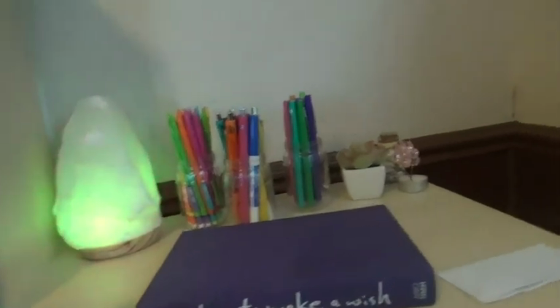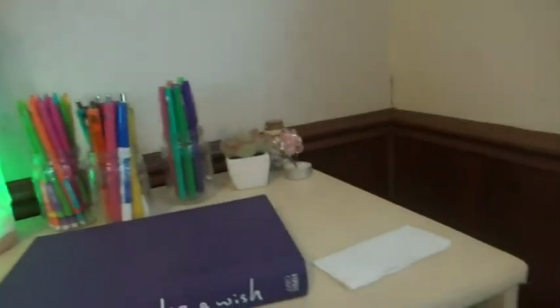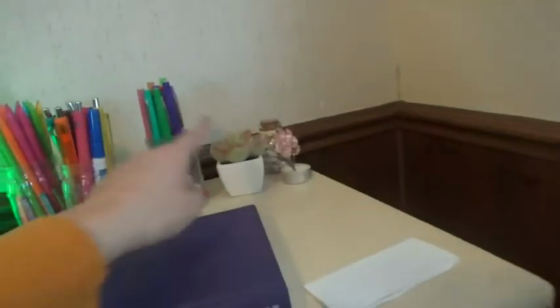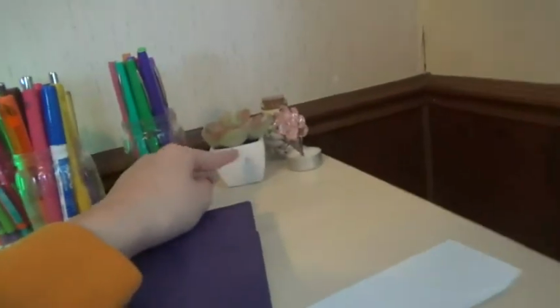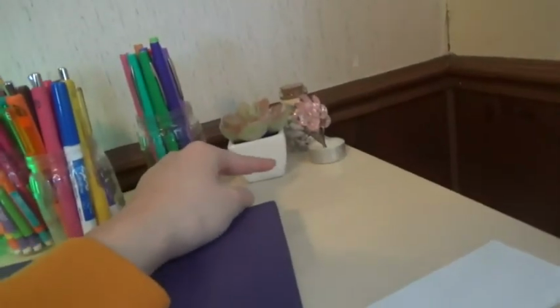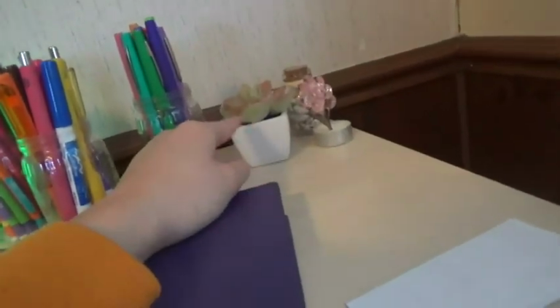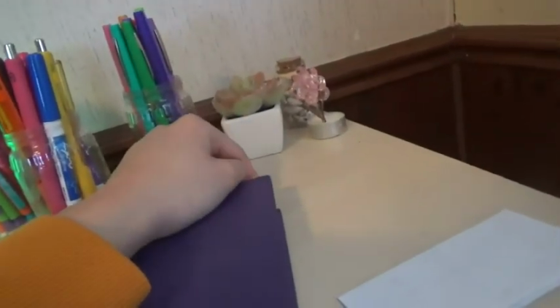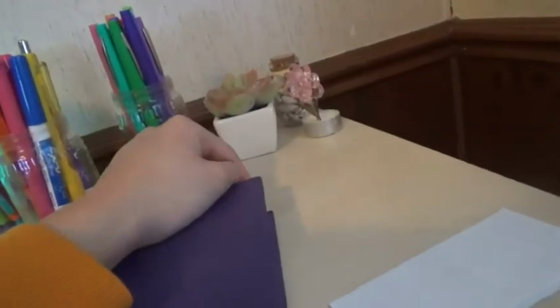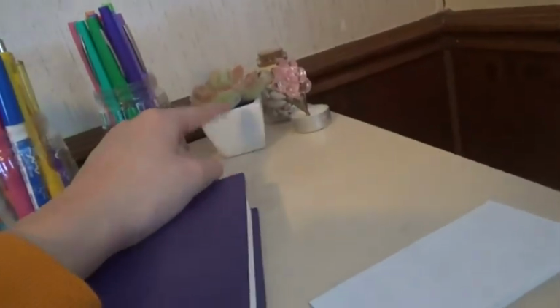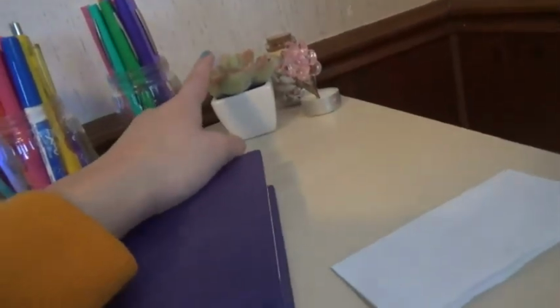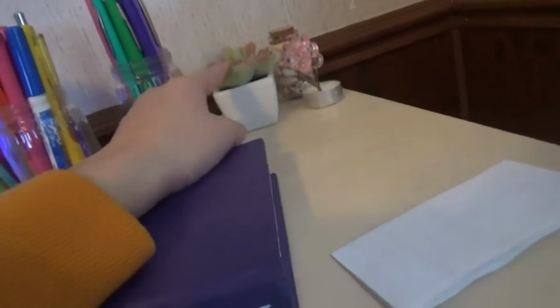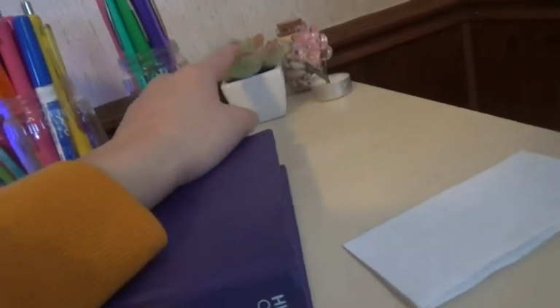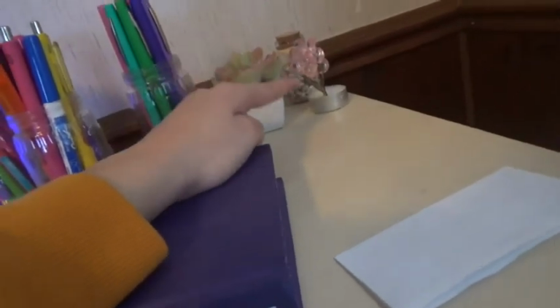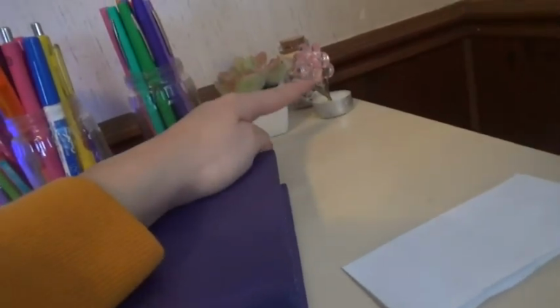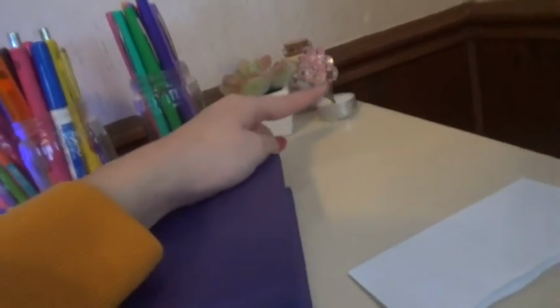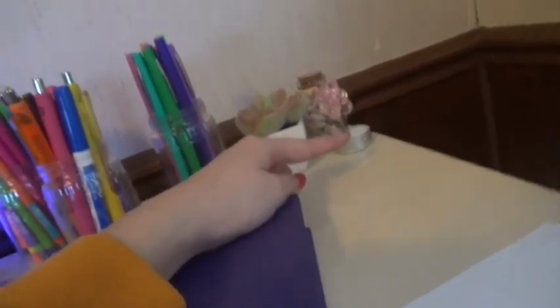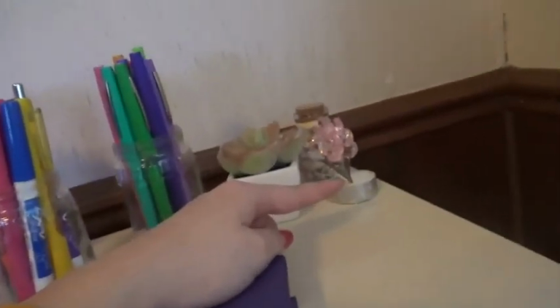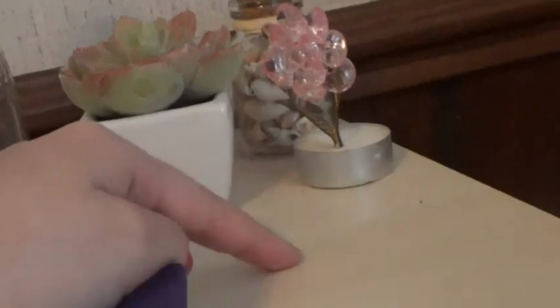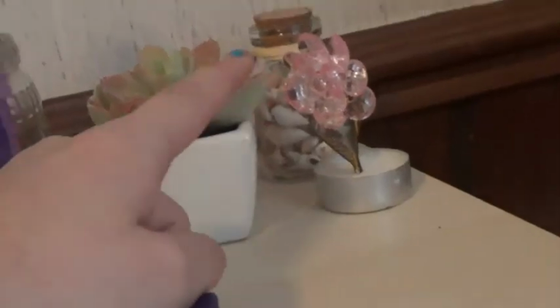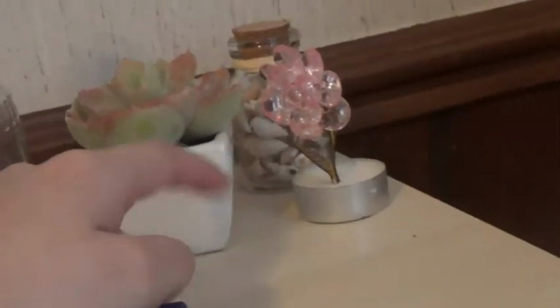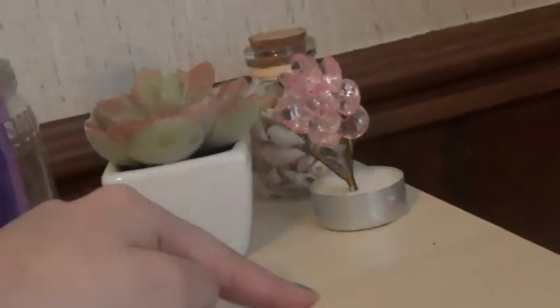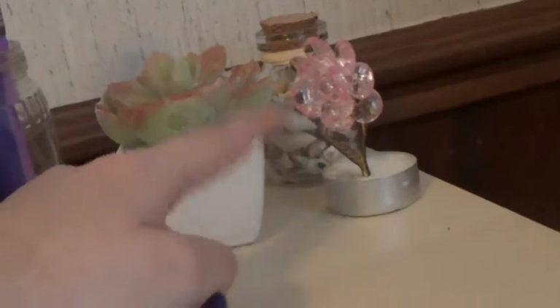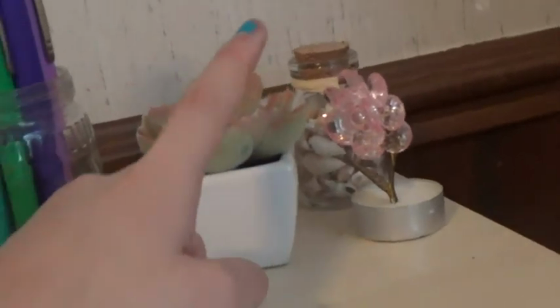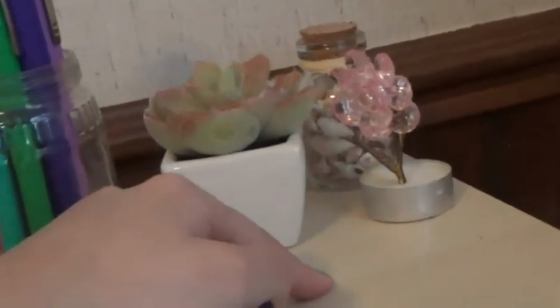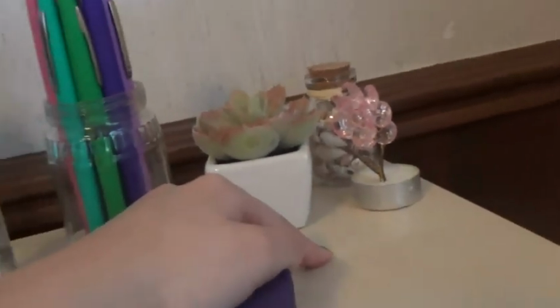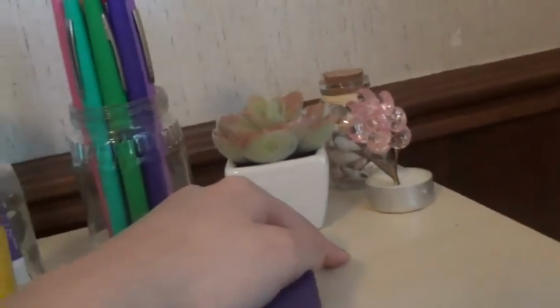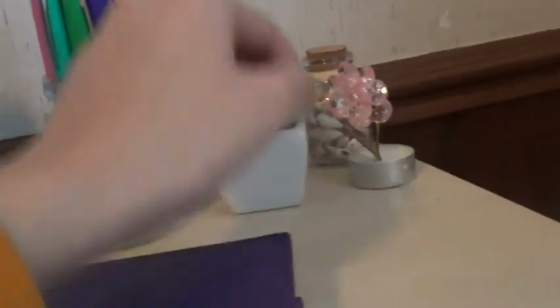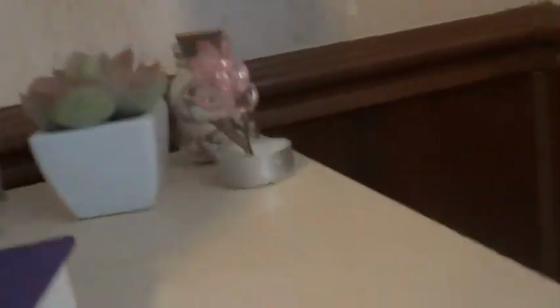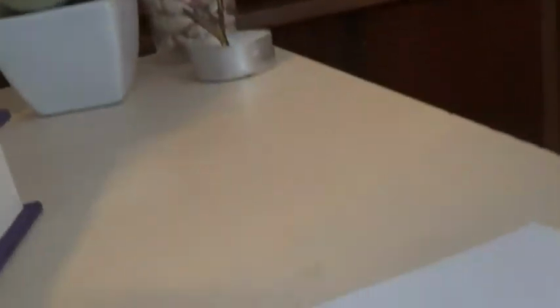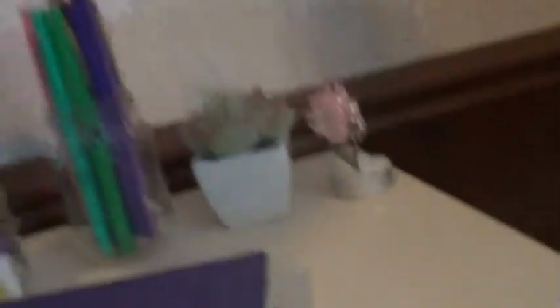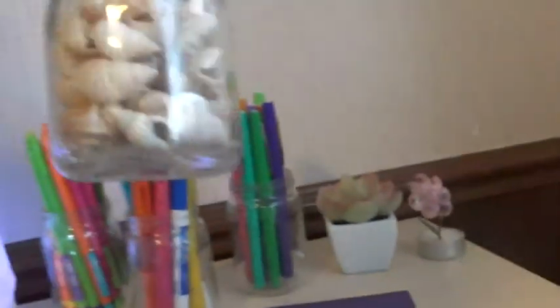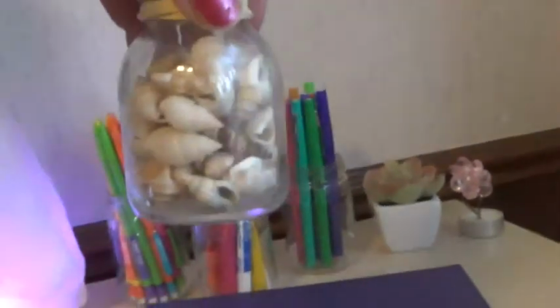I have three little decor things: a succulent, this flower thing I got for Christmas from my mom way back in elementary school, and then this little thing with some shells from a white elephant gift exchange.